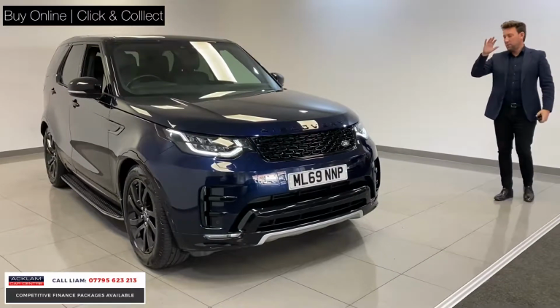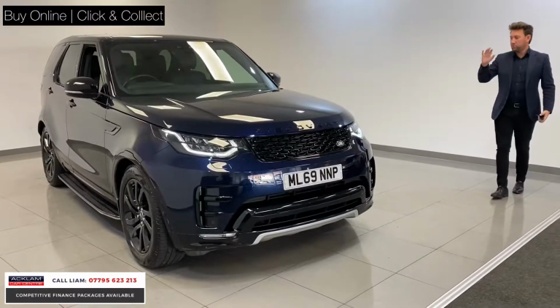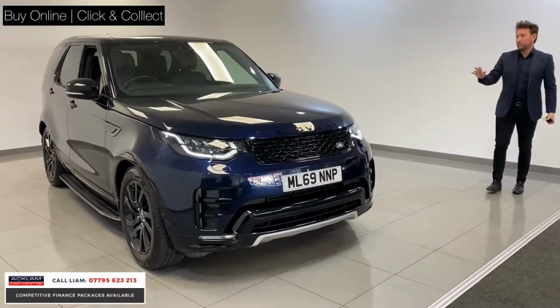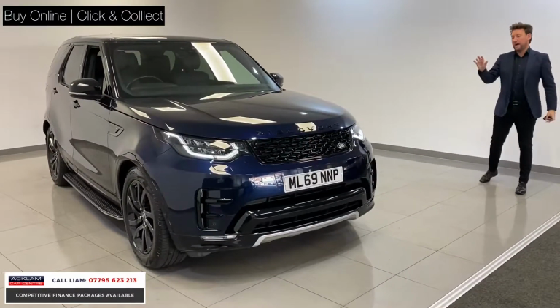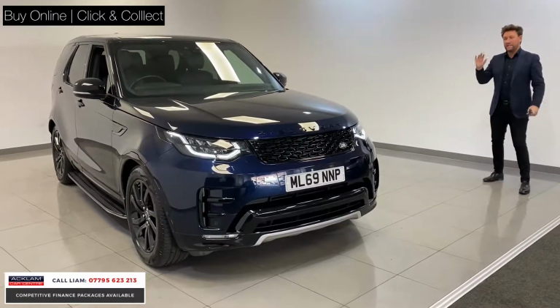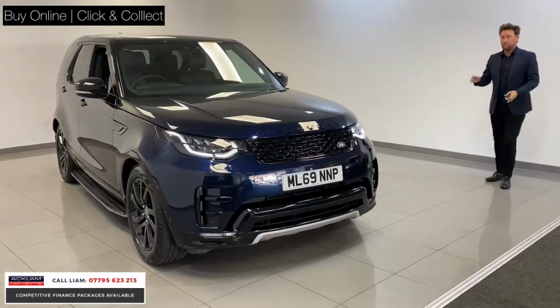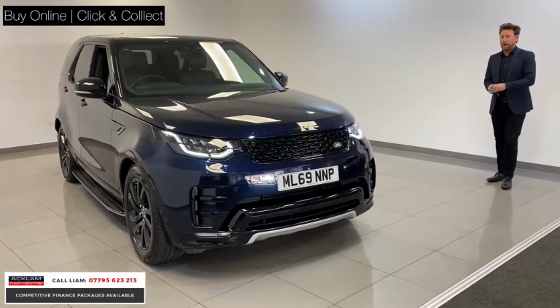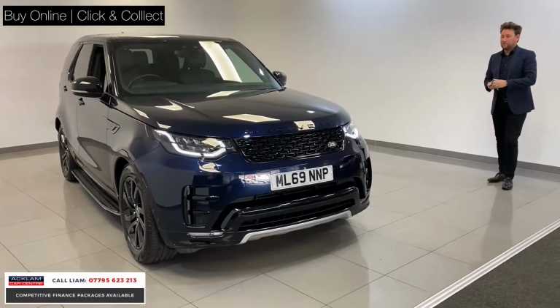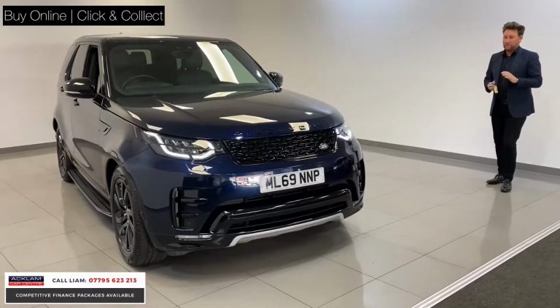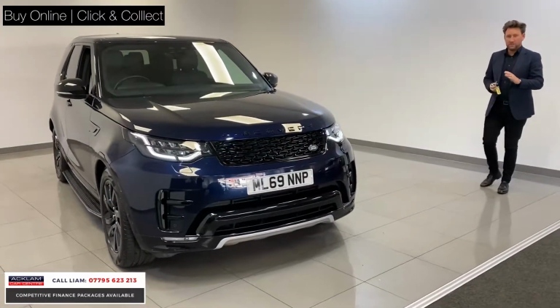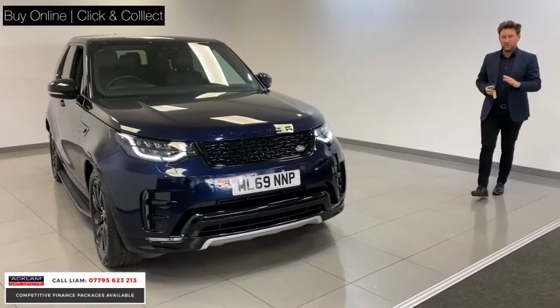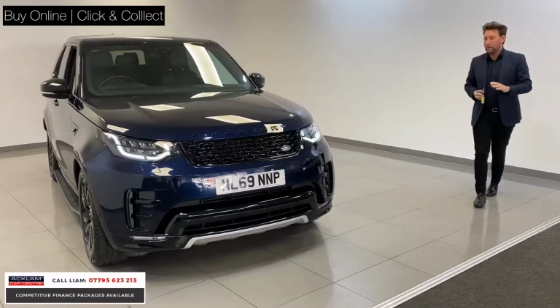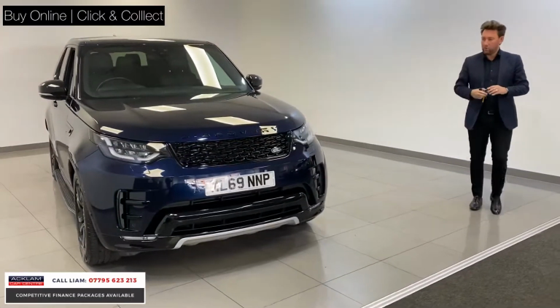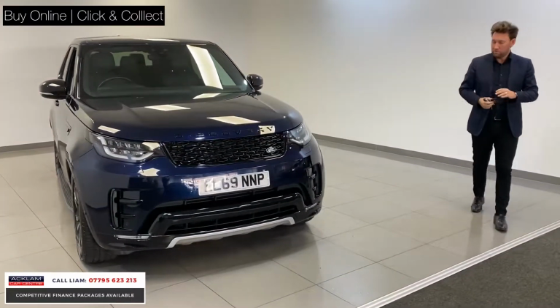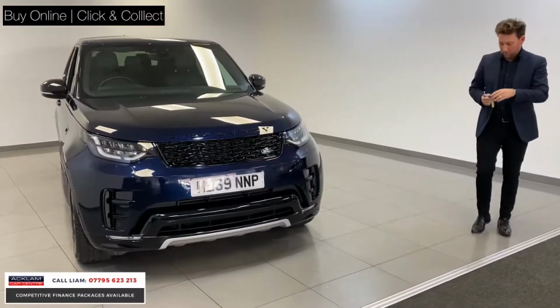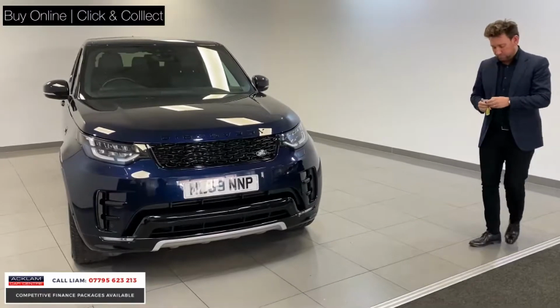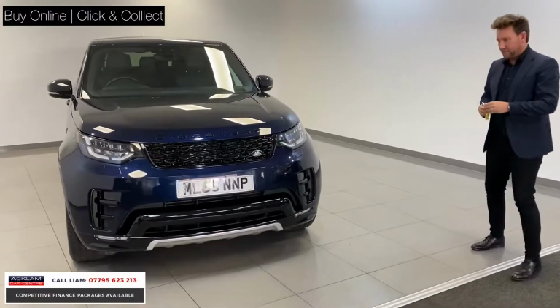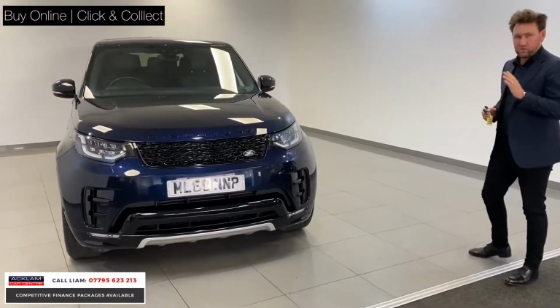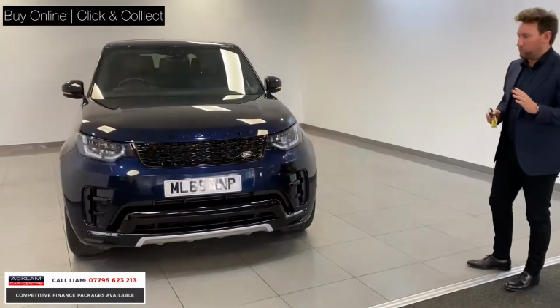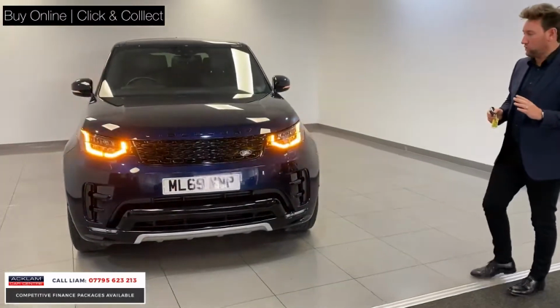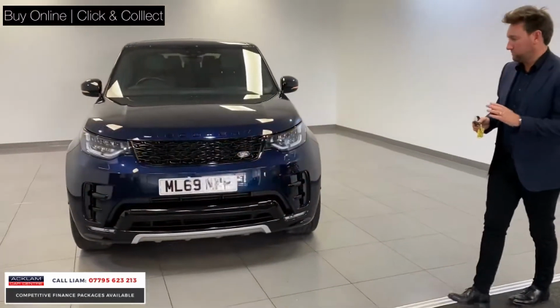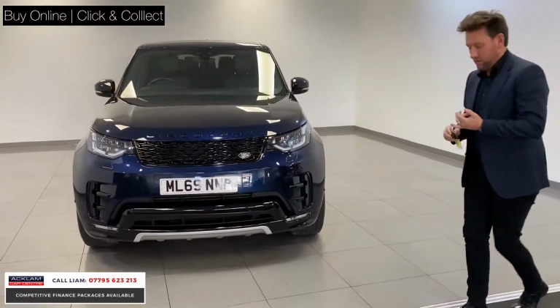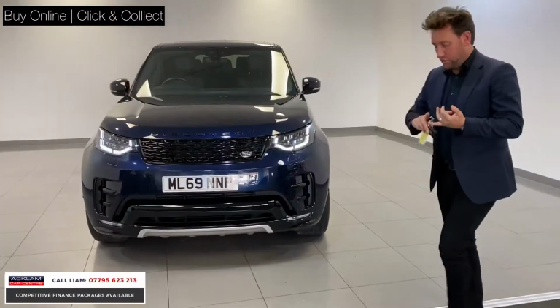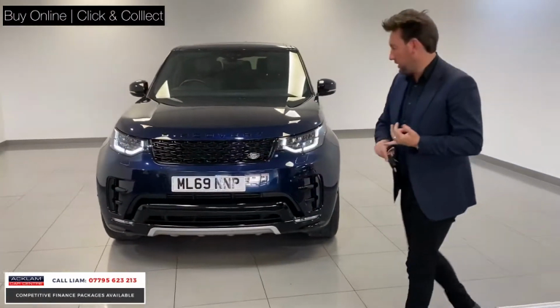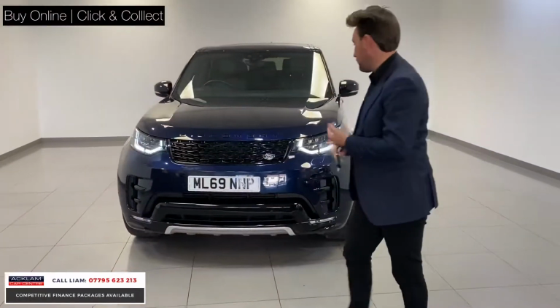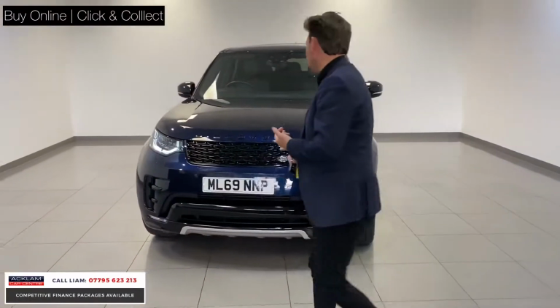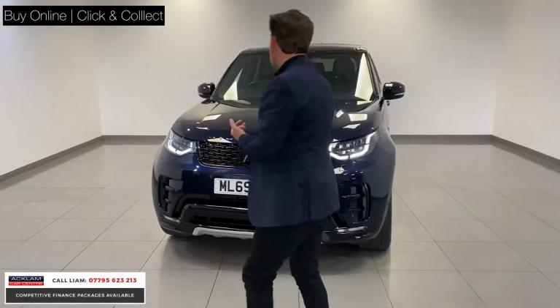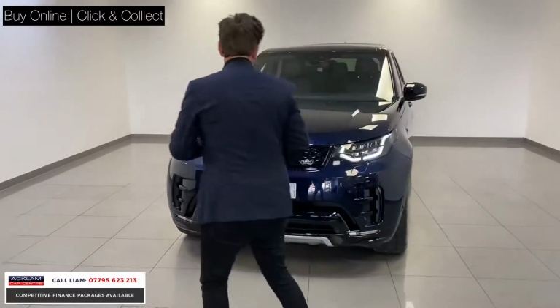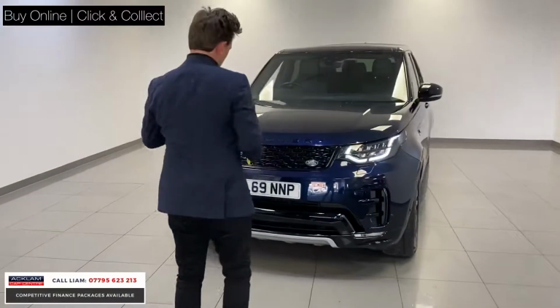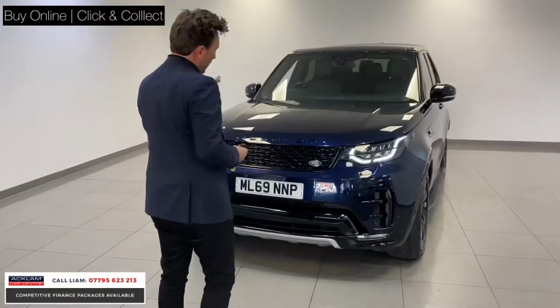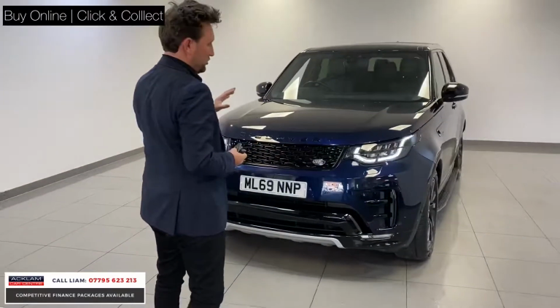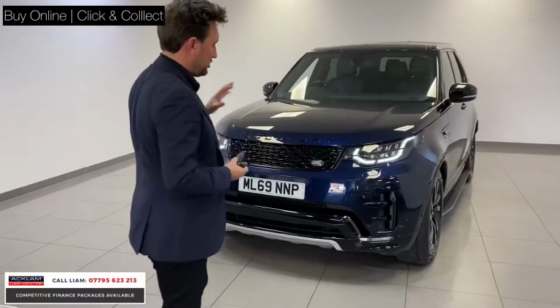Beautiful car, 8,000 miles, finished in Loire Blue, and the car's 12 months old with 2 years Land Rover warranty, but it looks stunning.